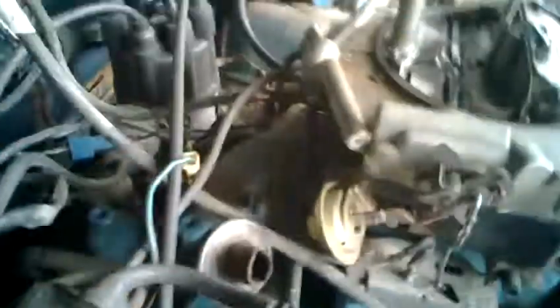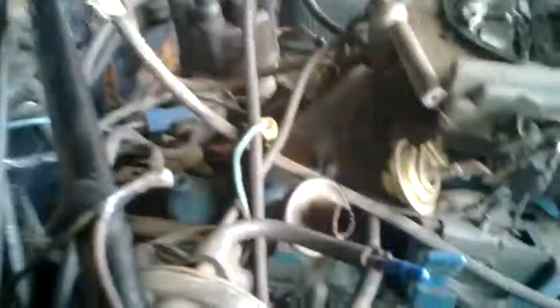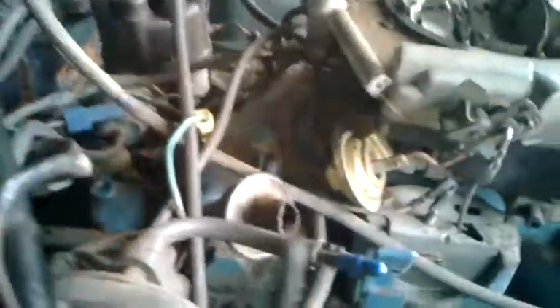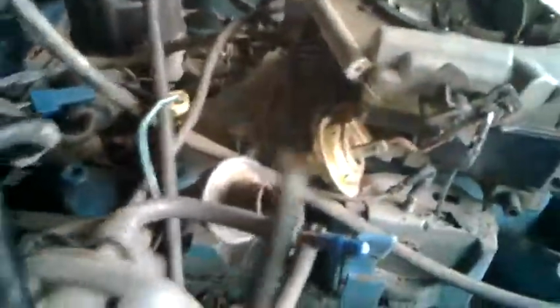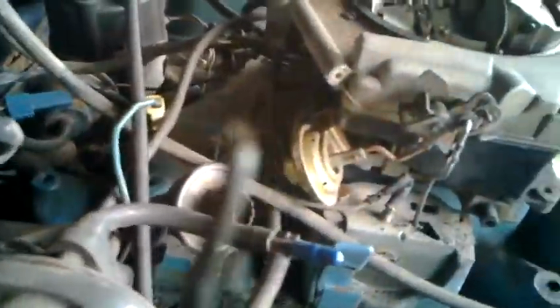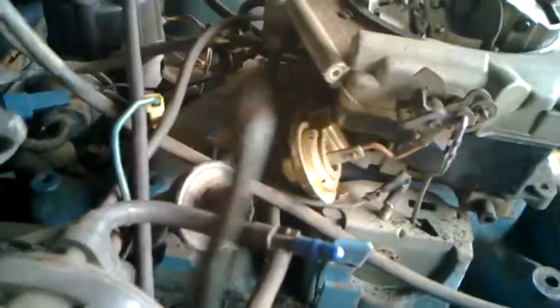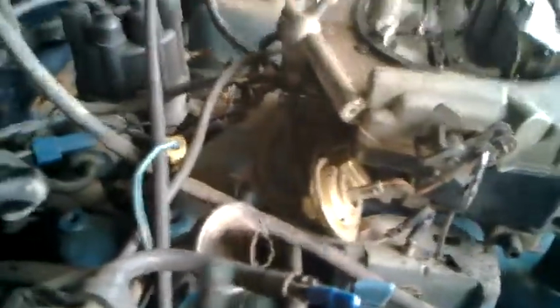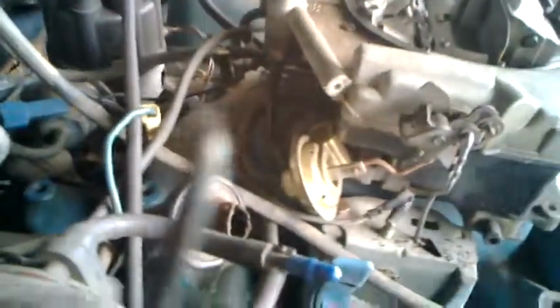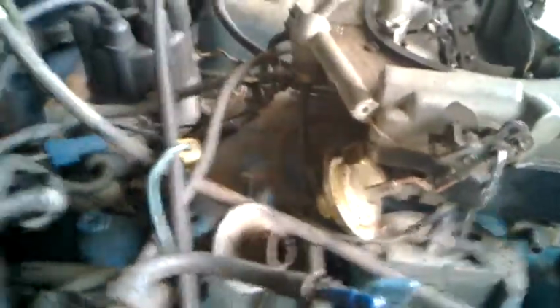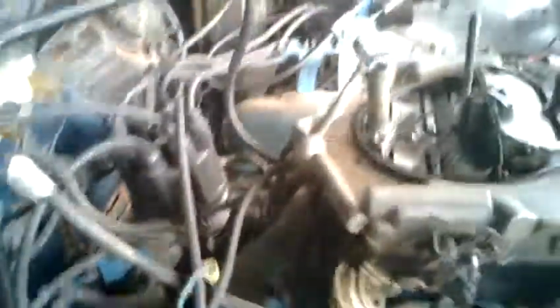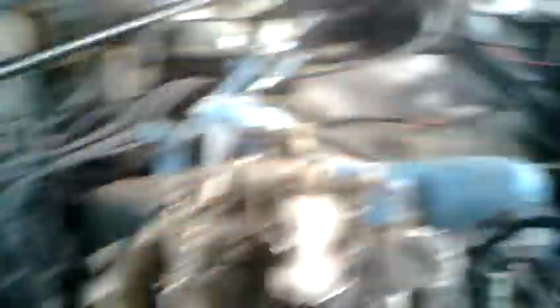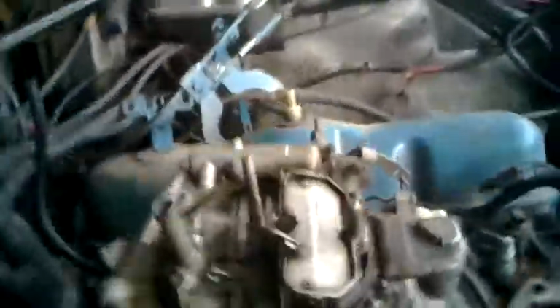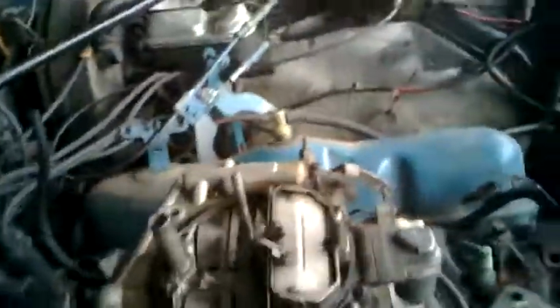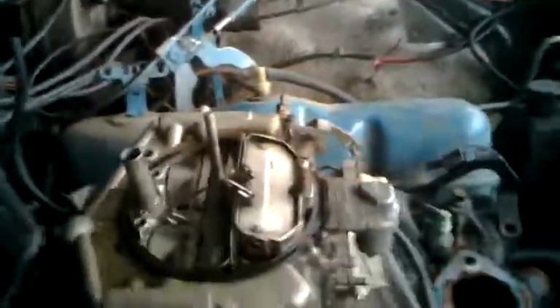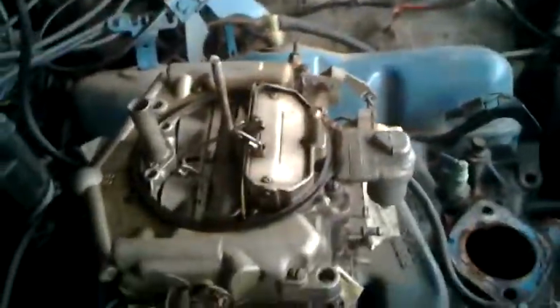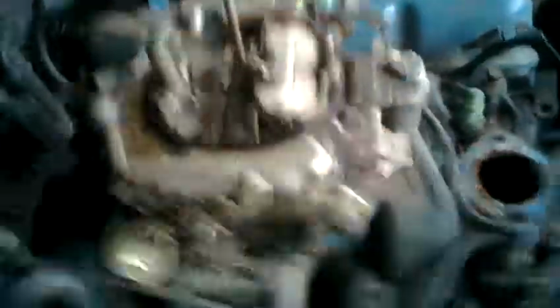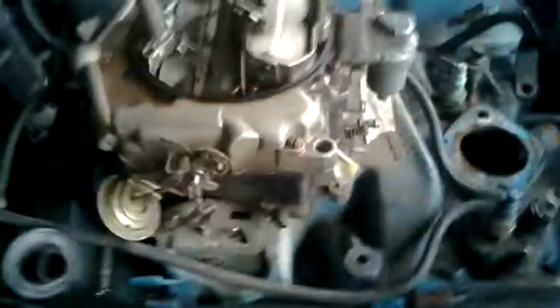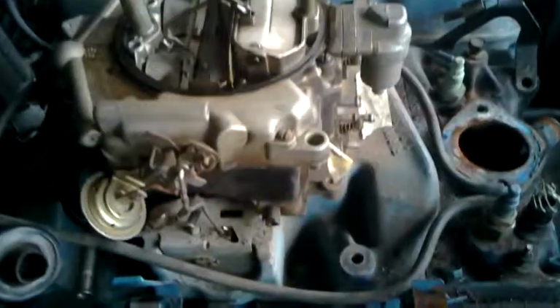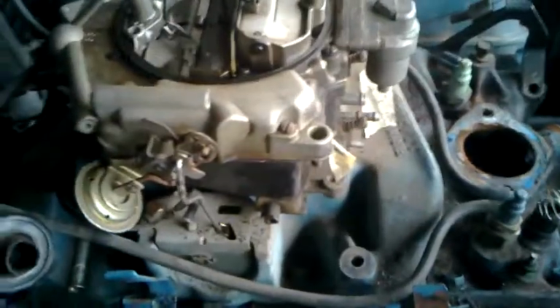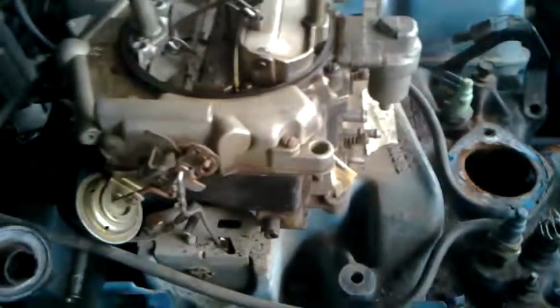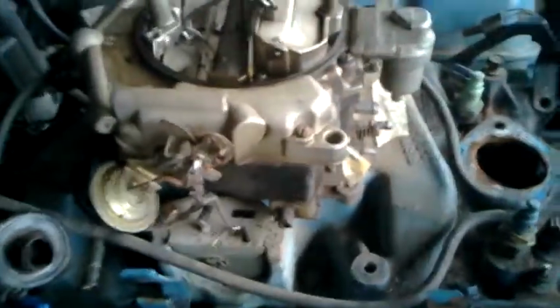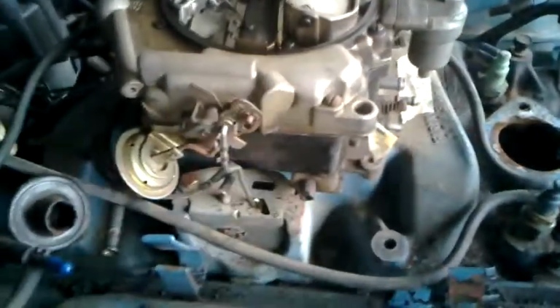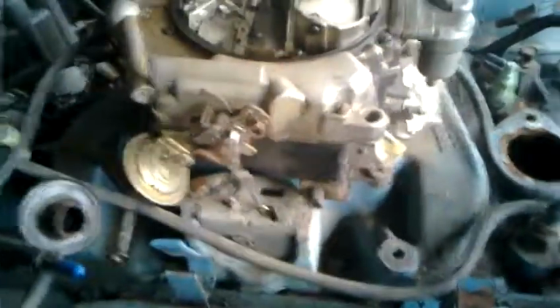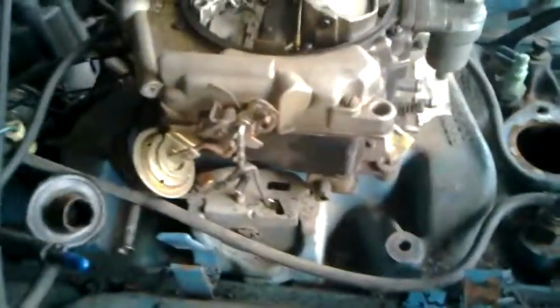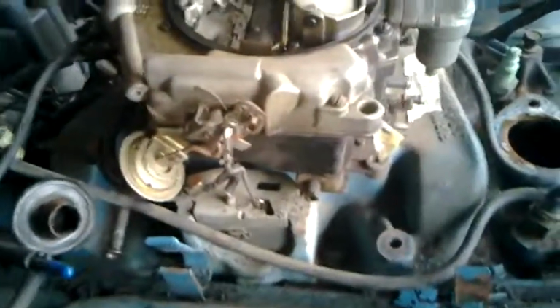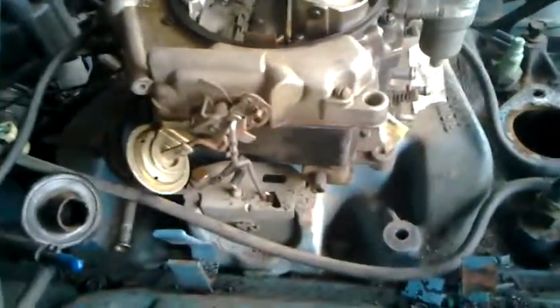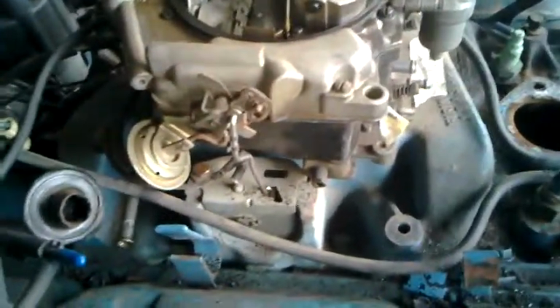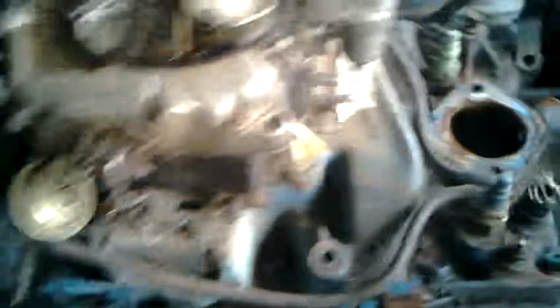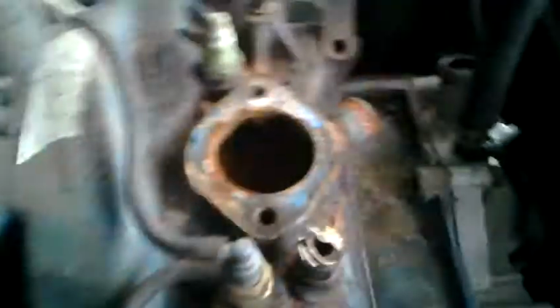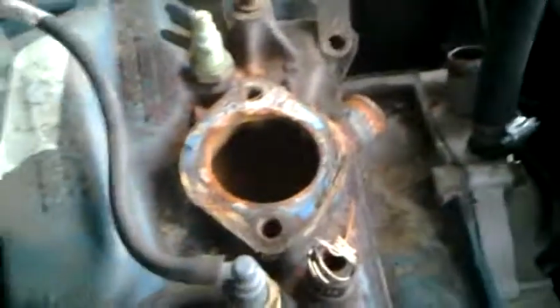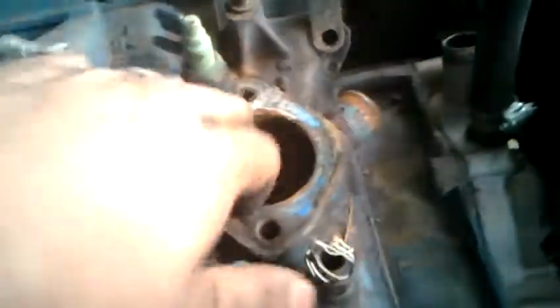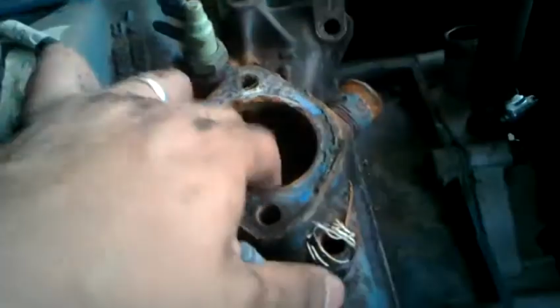That's really about it. From here I'm gonna start undoing the intake manifold bolts and see if it'll all come up as one big piece. Please note all this crazy rust in here.